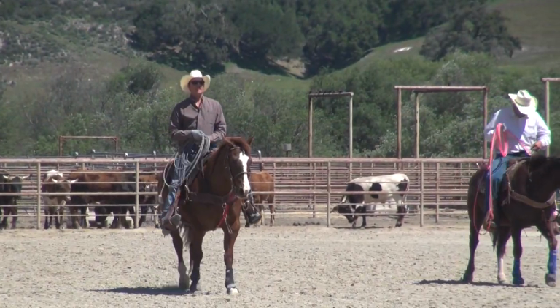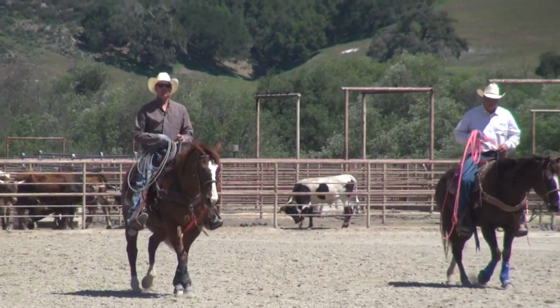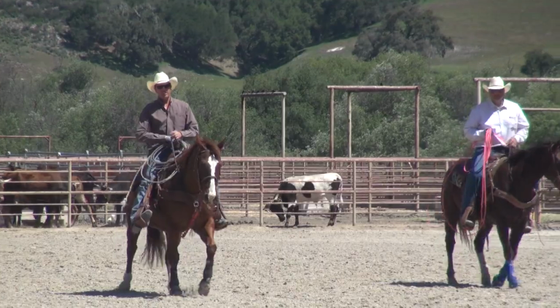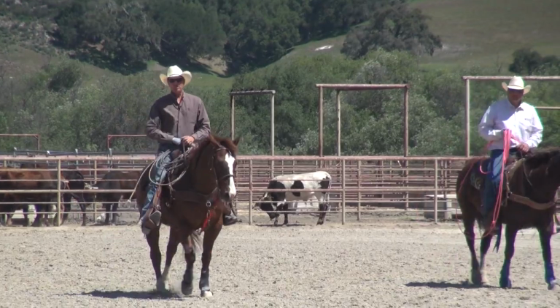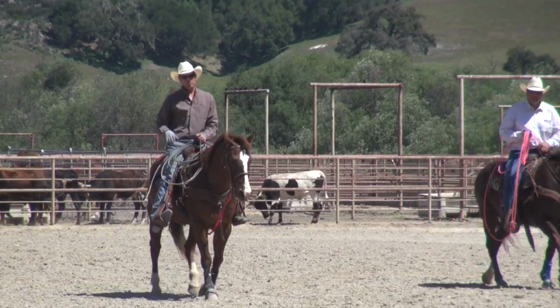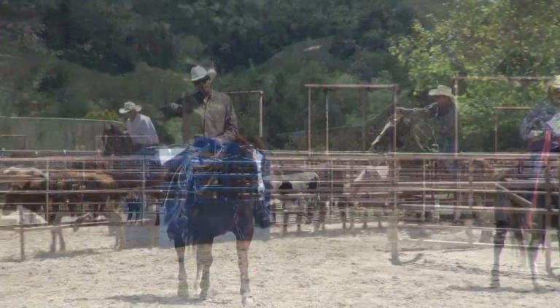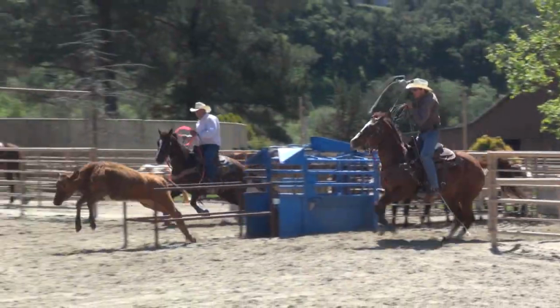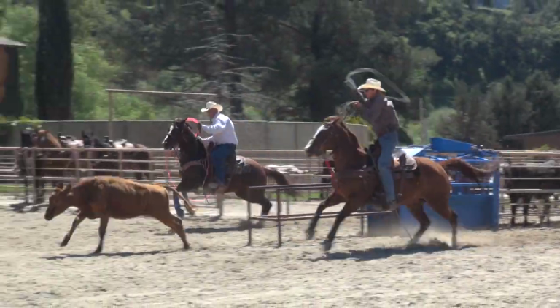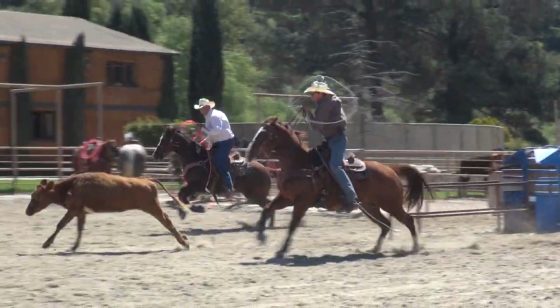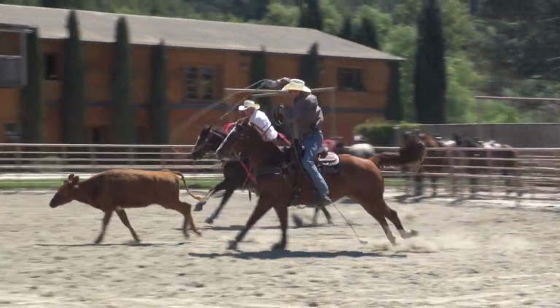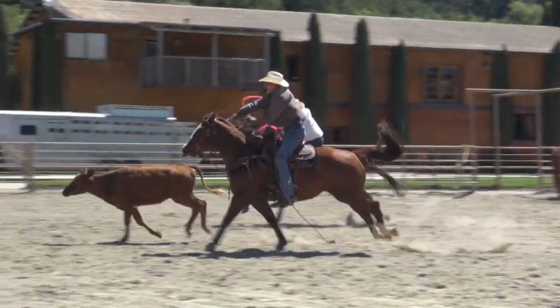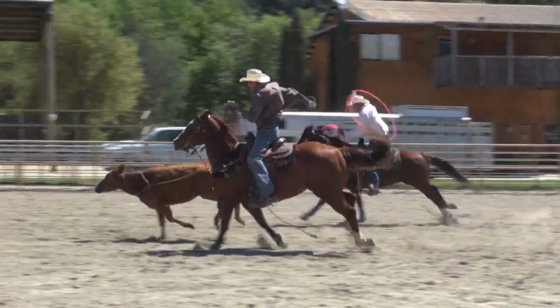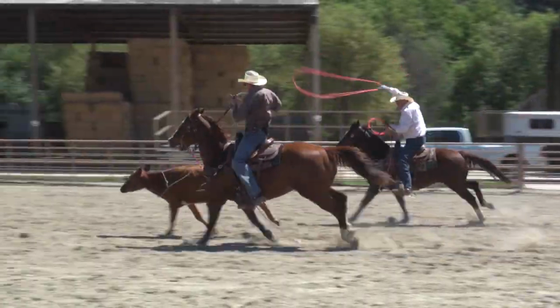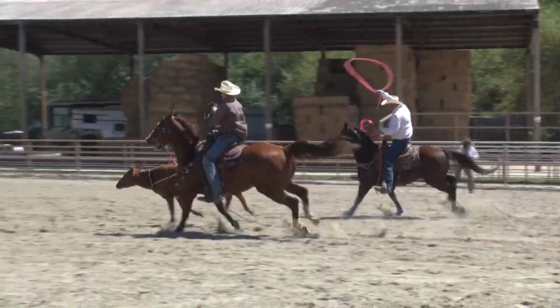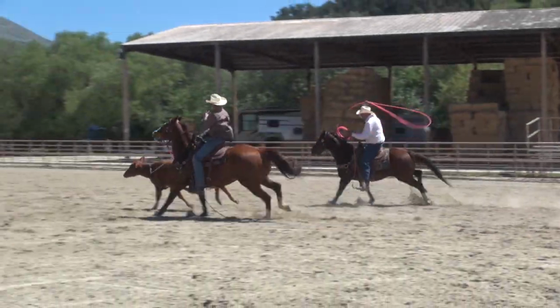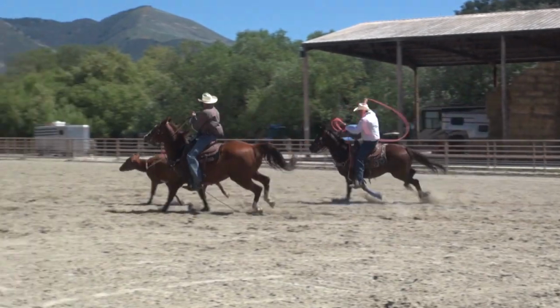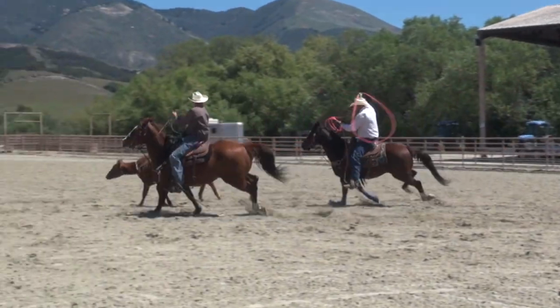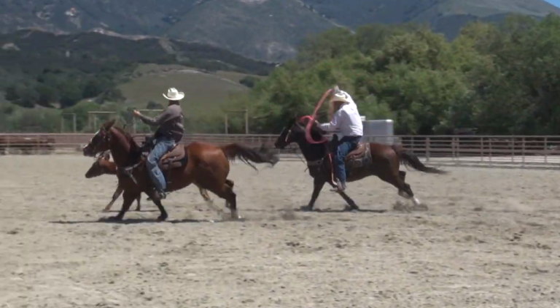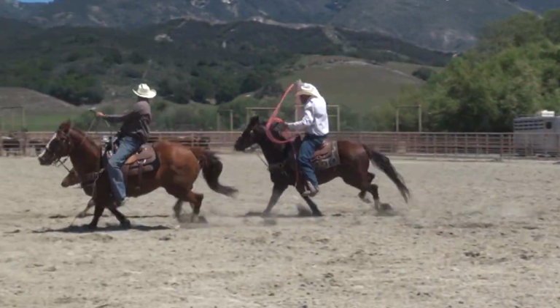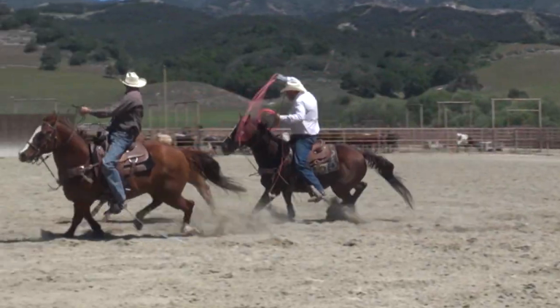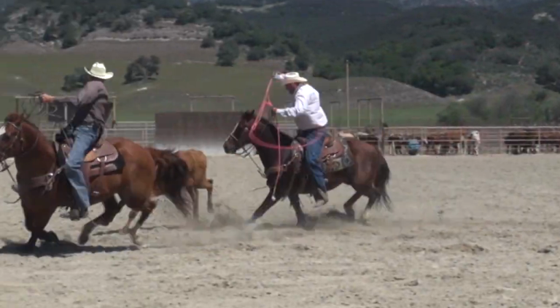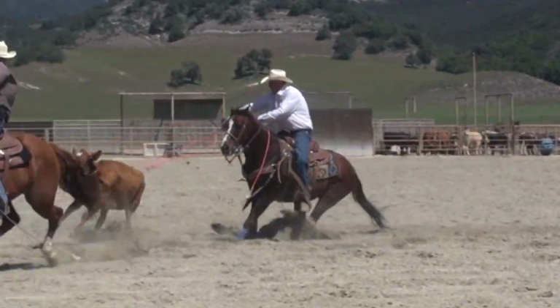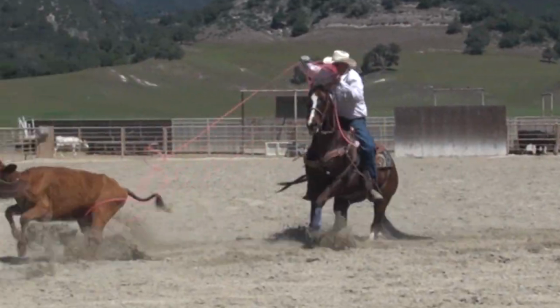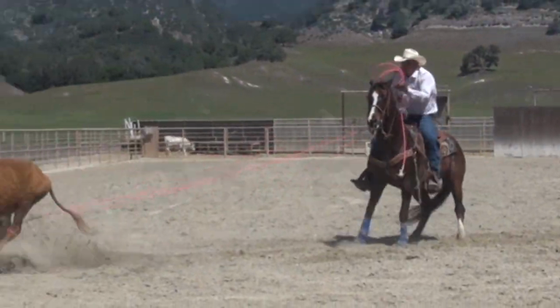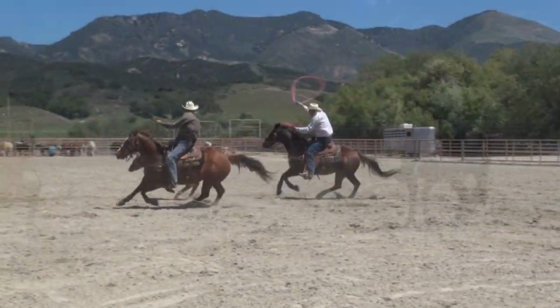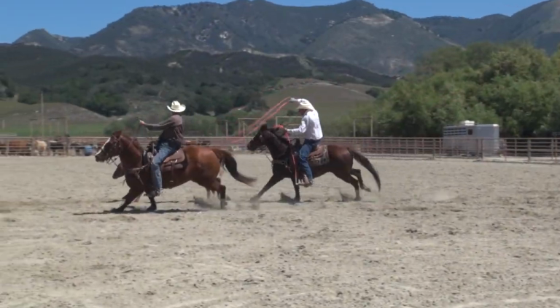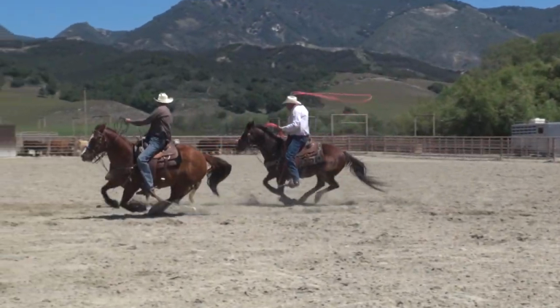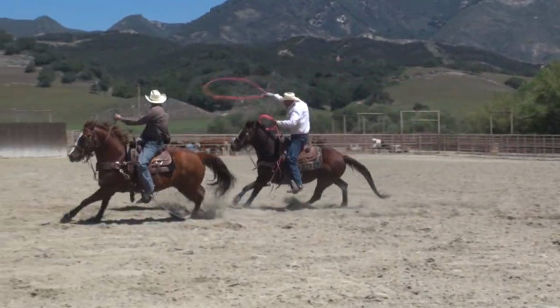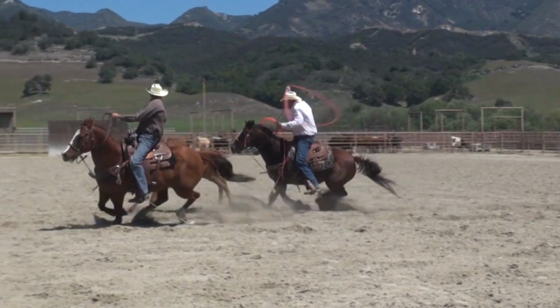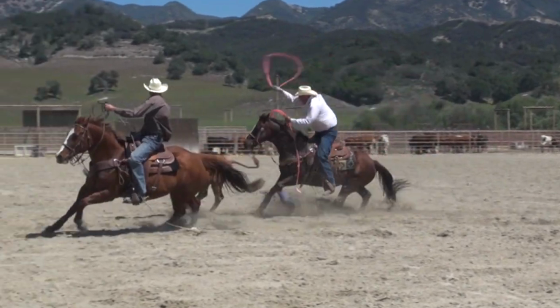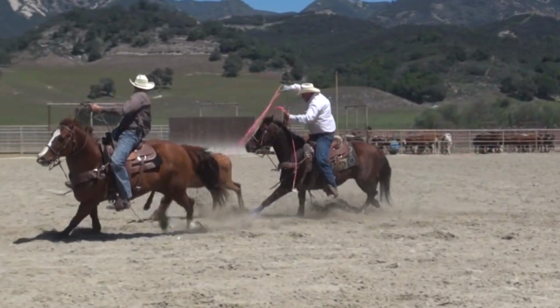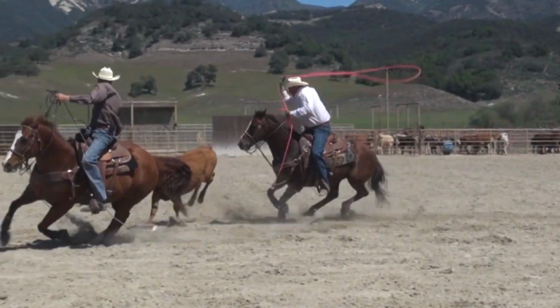On that run, if you noticed, I went in there, ran in there, roped him, held my horse up, tried to make that steer just immediately make a nice, even corner. If you go around there and make that steer hop, the easier it is for your heeler to rope him.